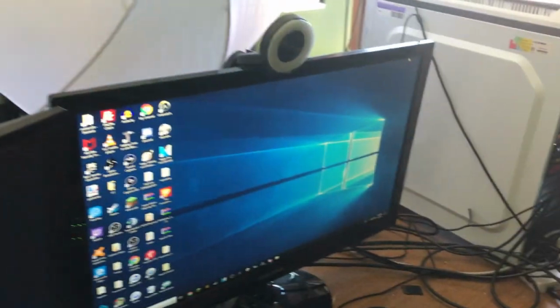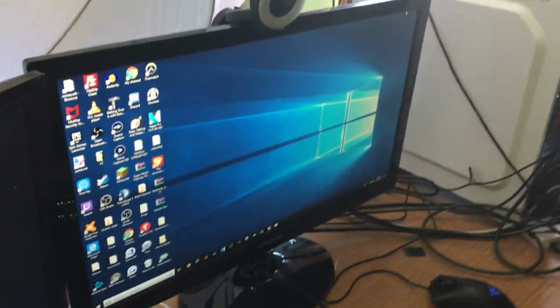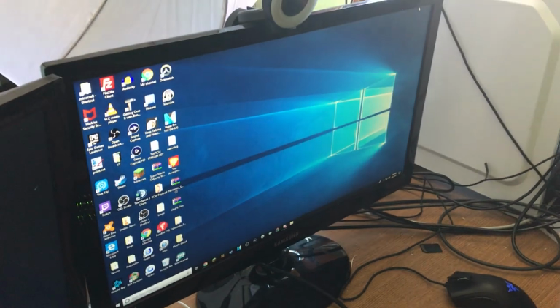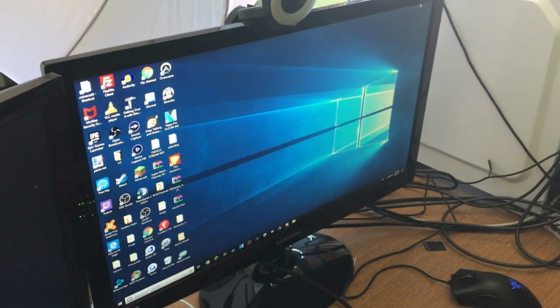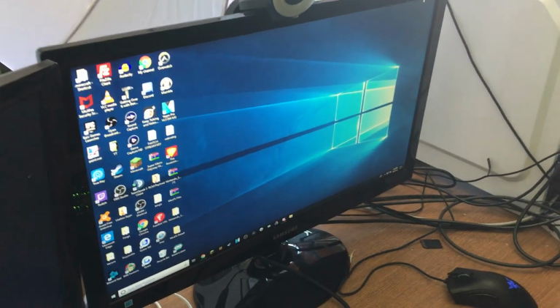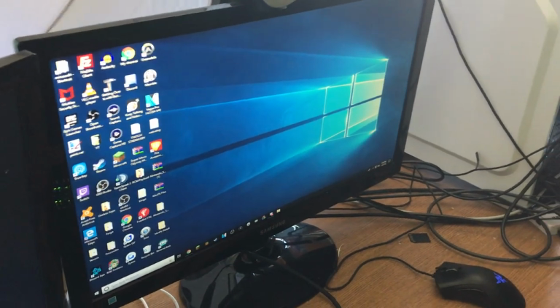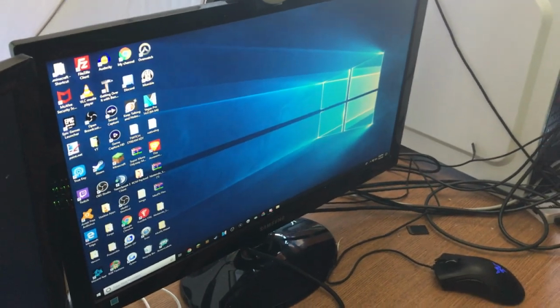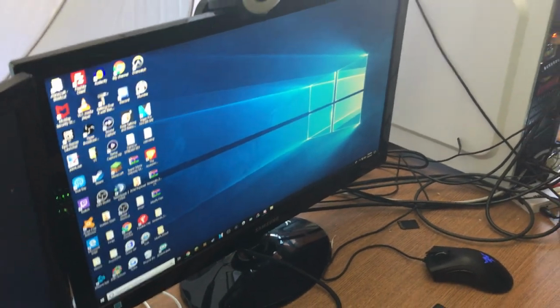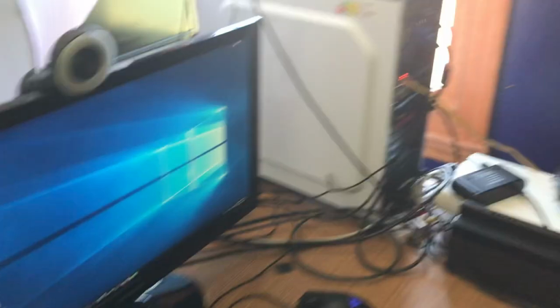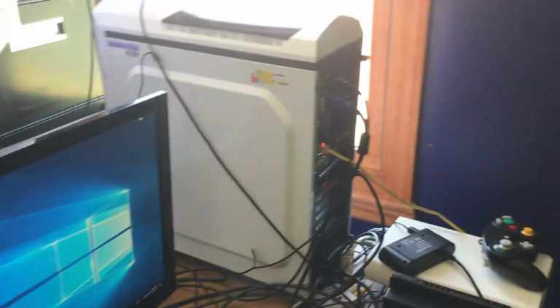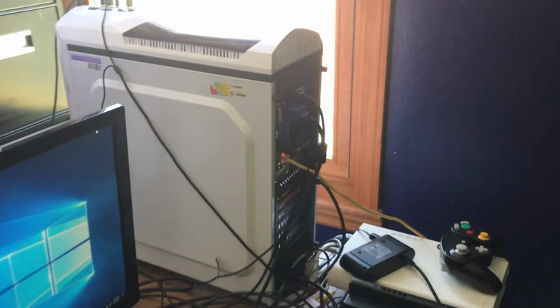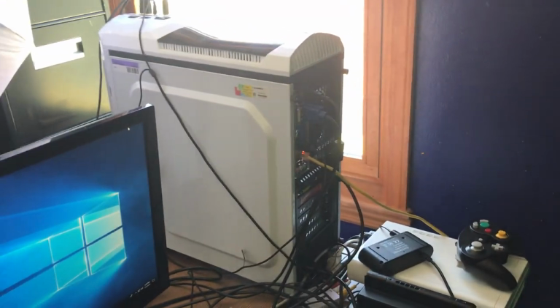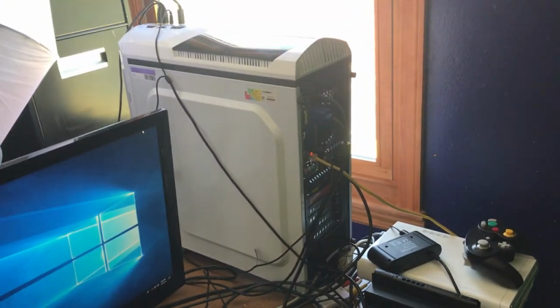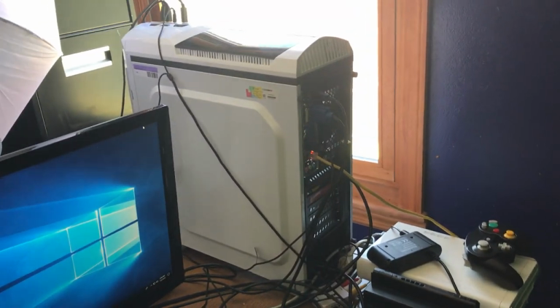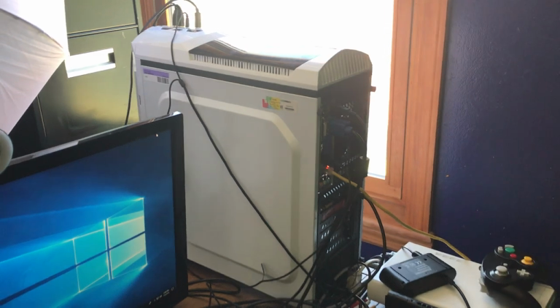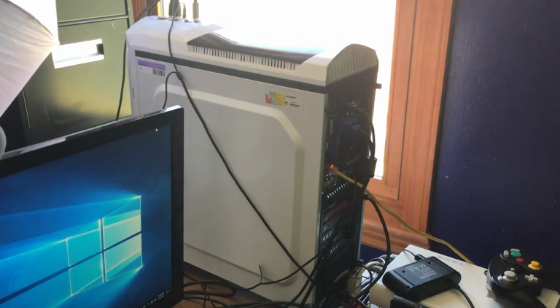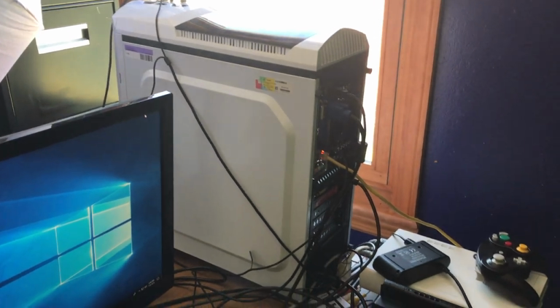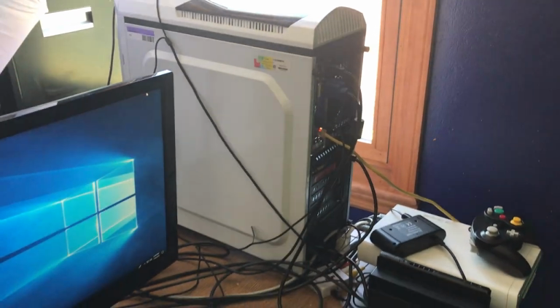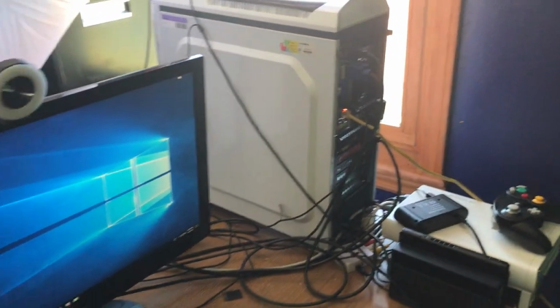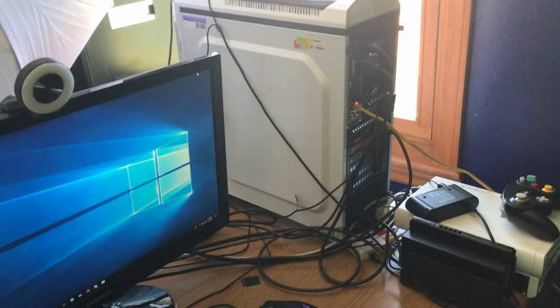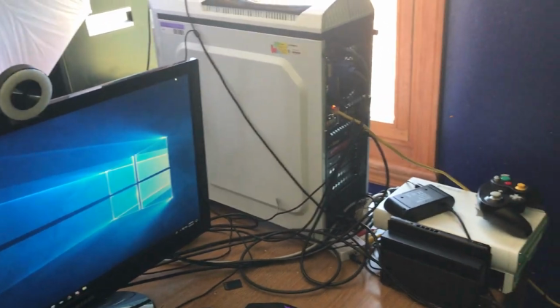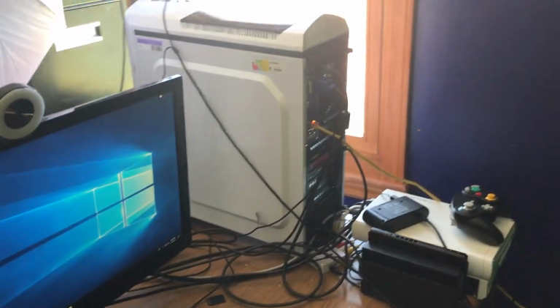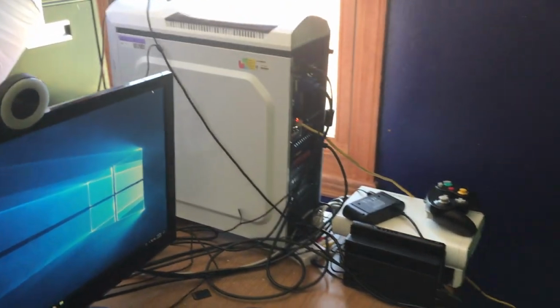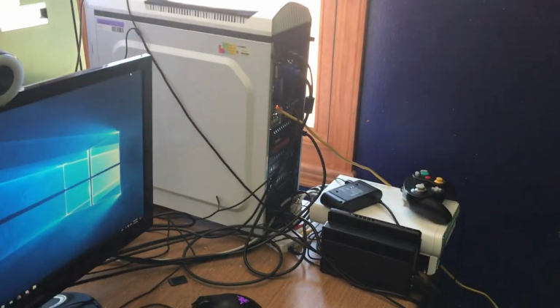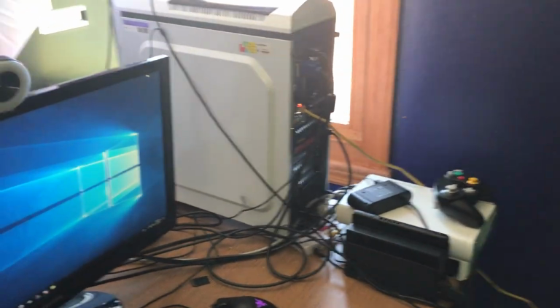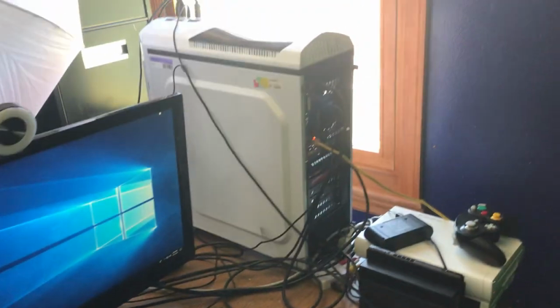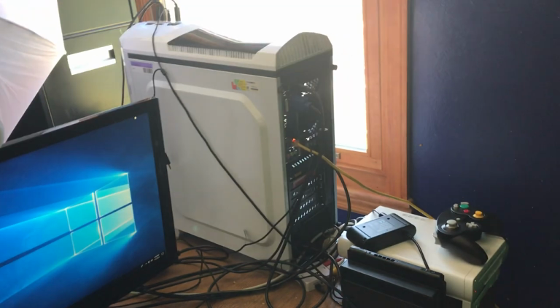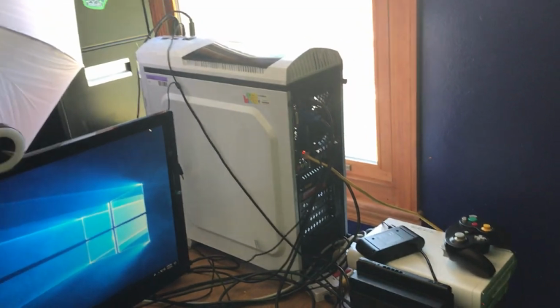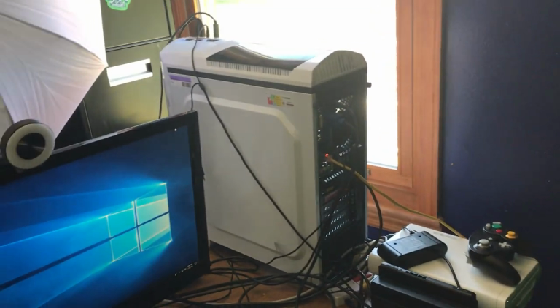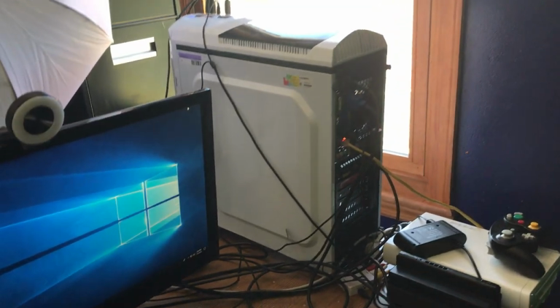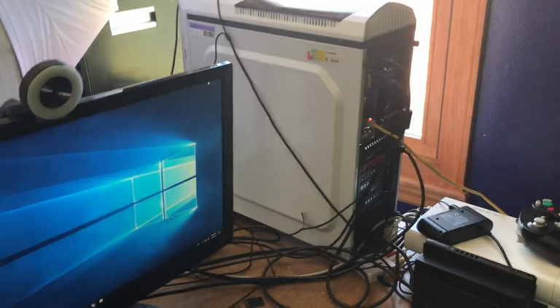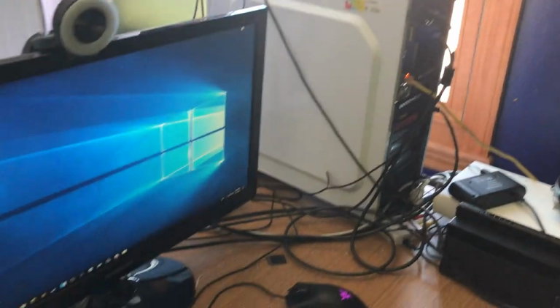The next thing is my computer. This is just a Windows 10 computer — it's pretty good, it's pretty high-end, but I don't know all the specs unfortunately. If I knew the specs I'd put them in the description, but I don't, so I'm sorry about that.